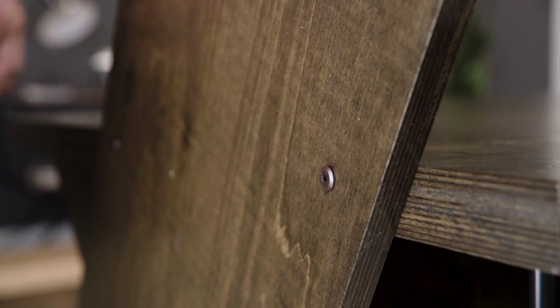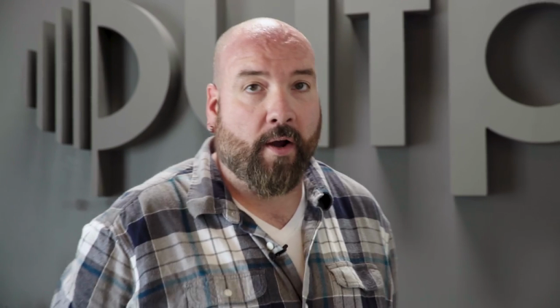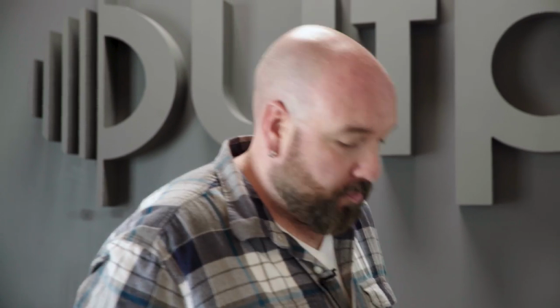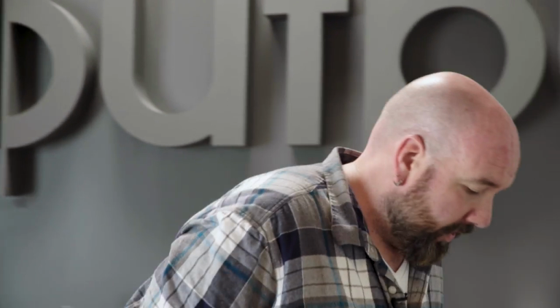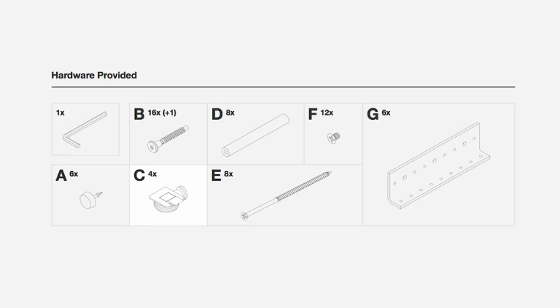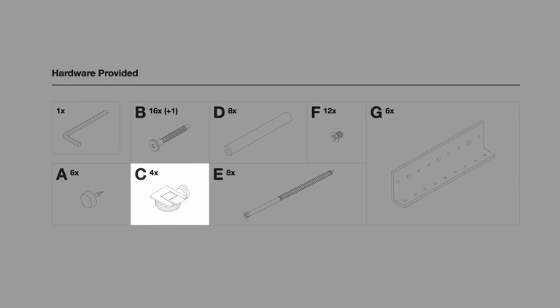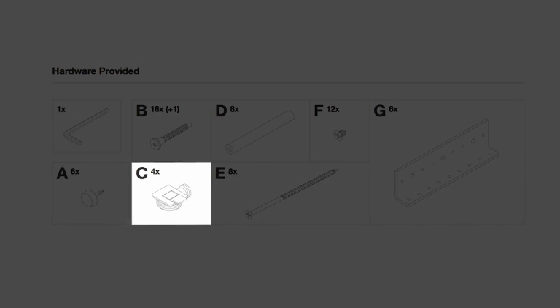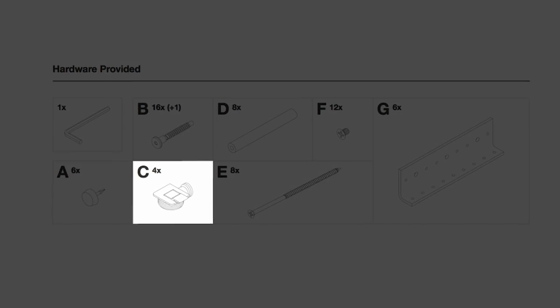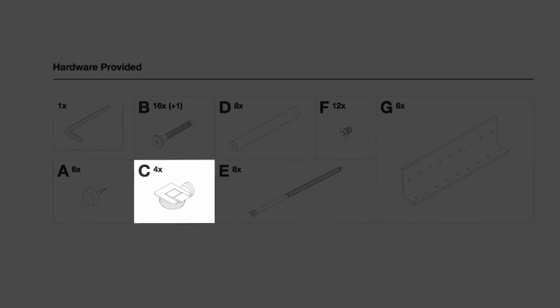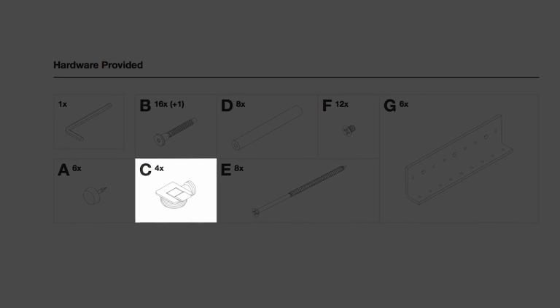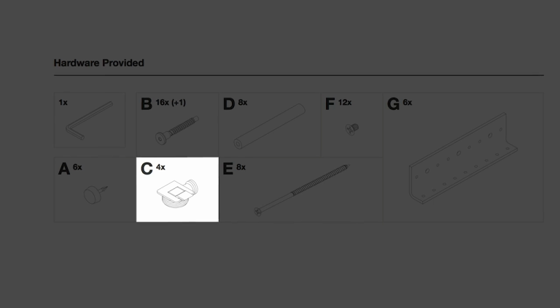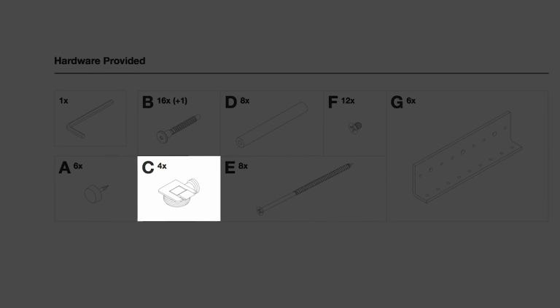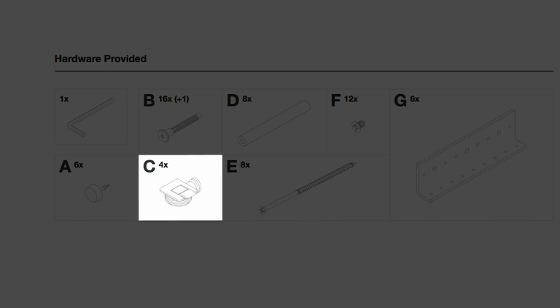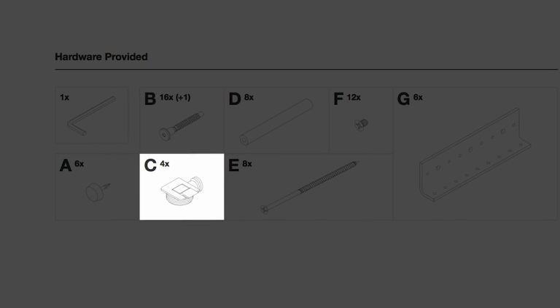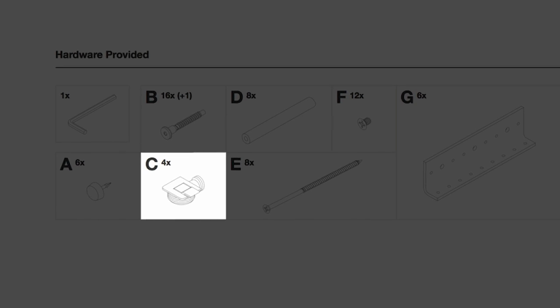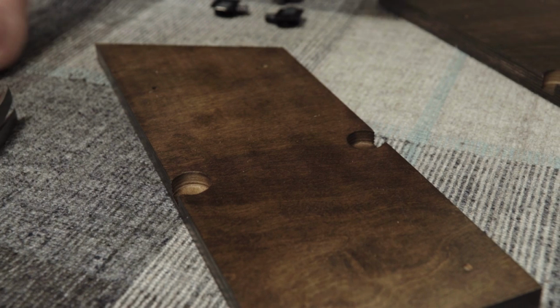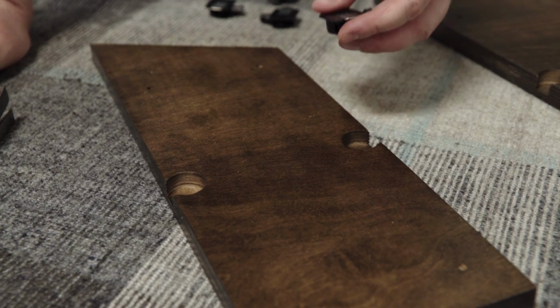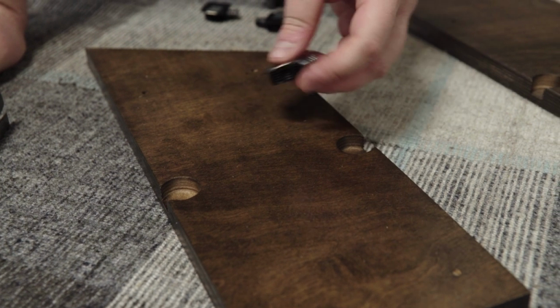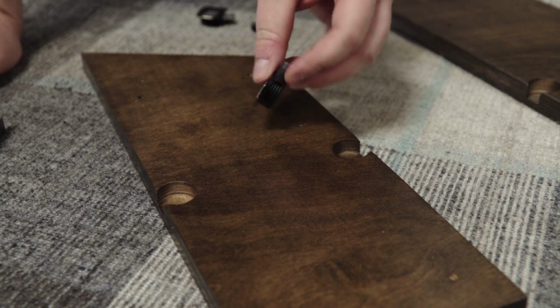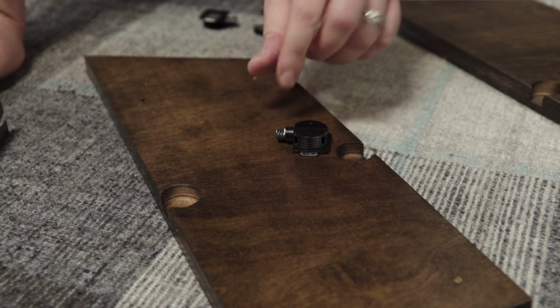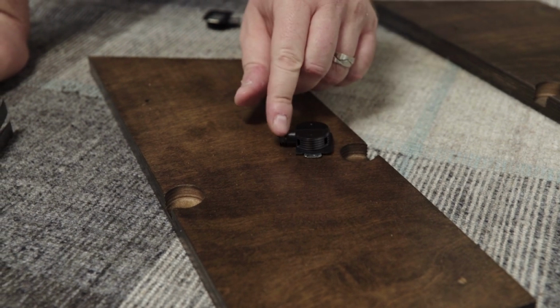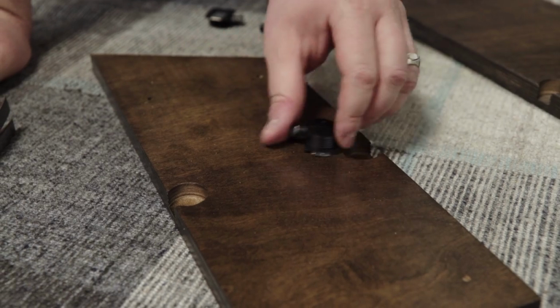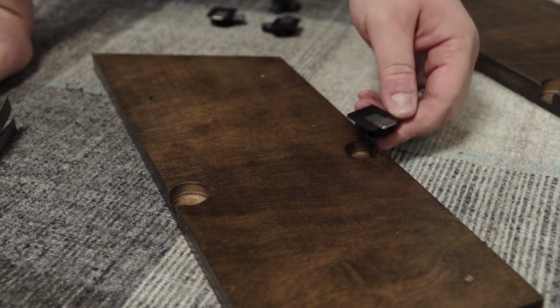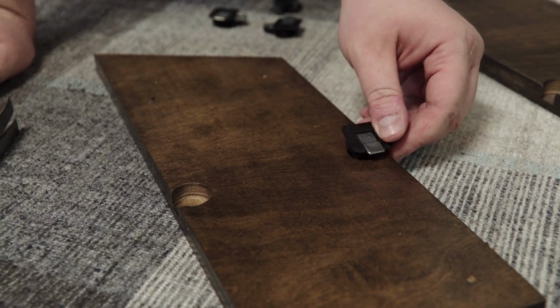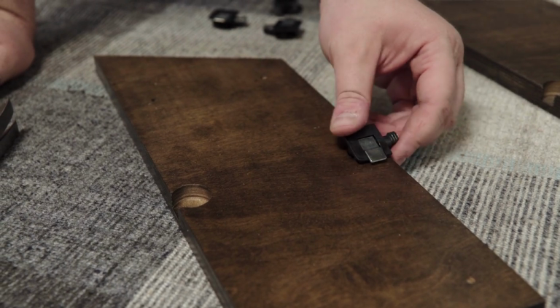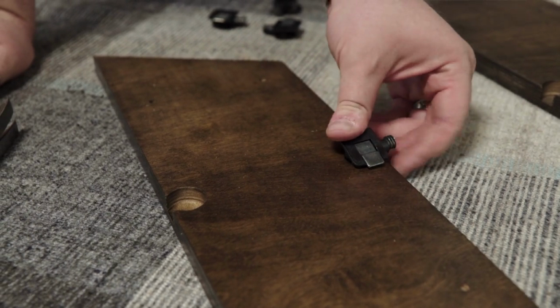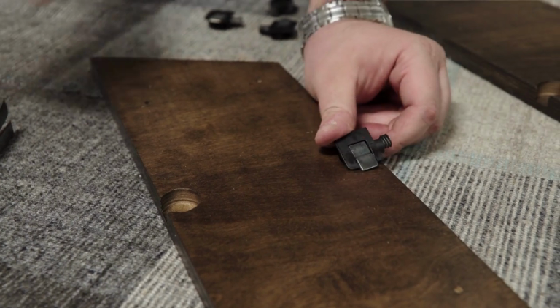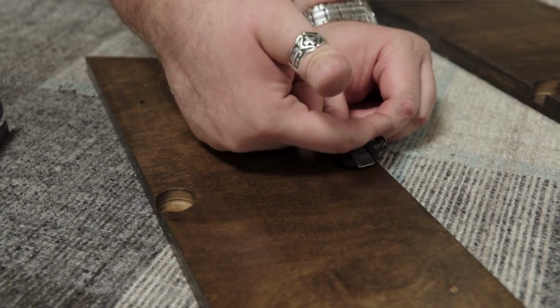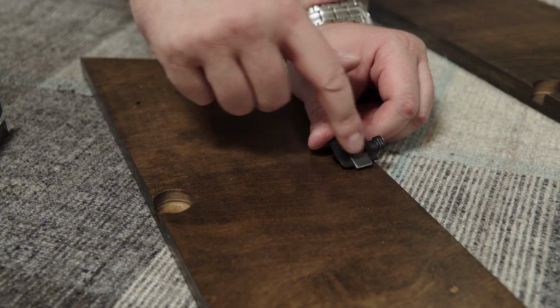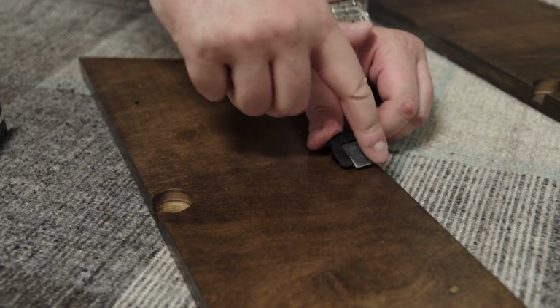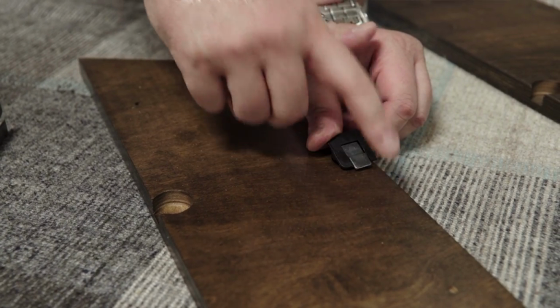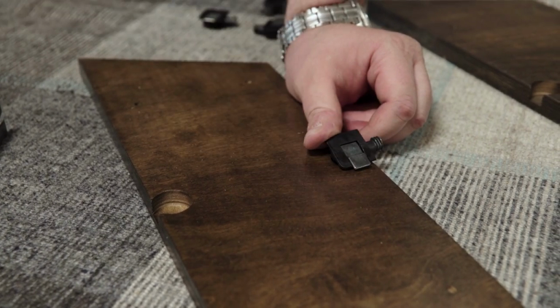We're now going to put these round things that we lovingly refer to here as screw pizzas into the rack dividers. Make sure that the screw side is lined up so it's sticking out perpendicular to the bottom.